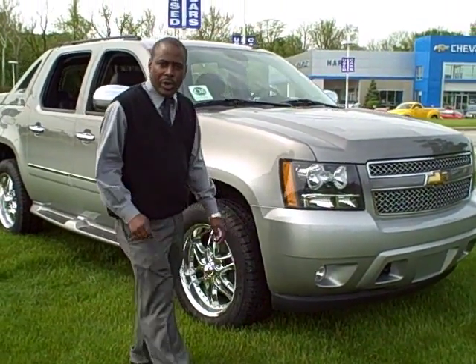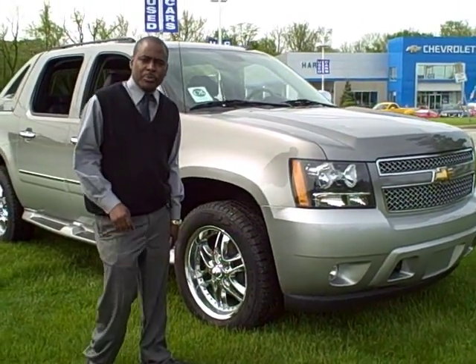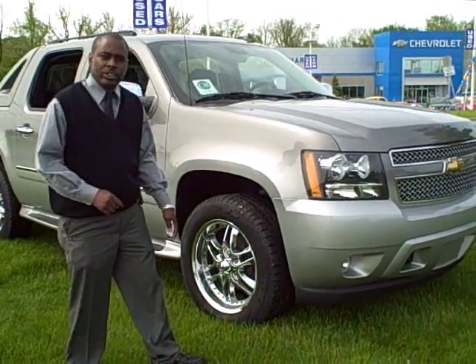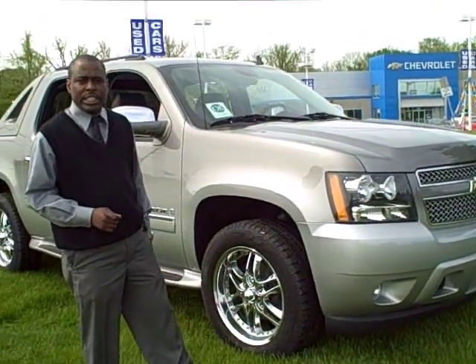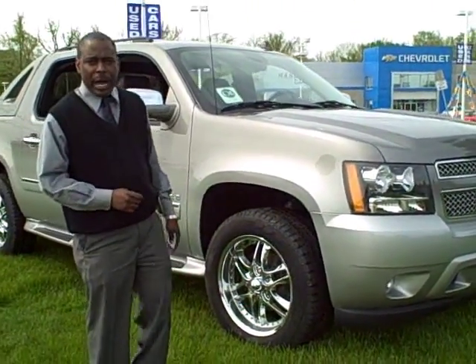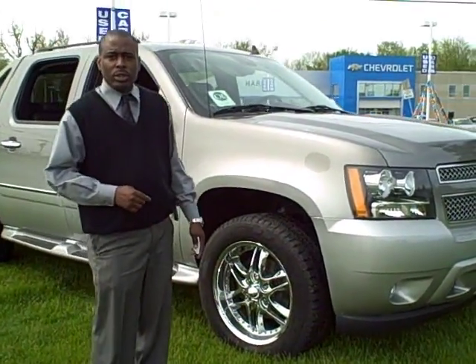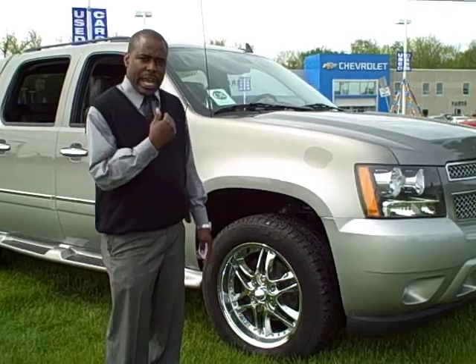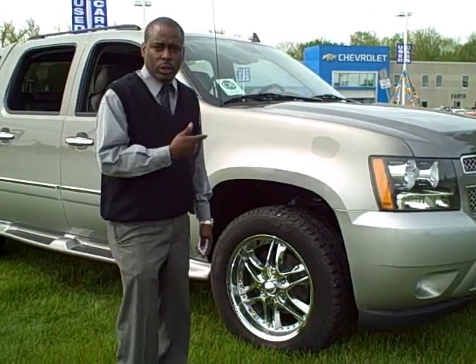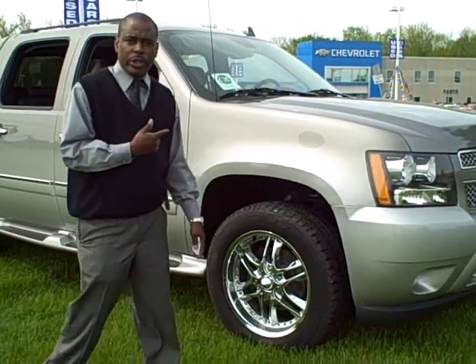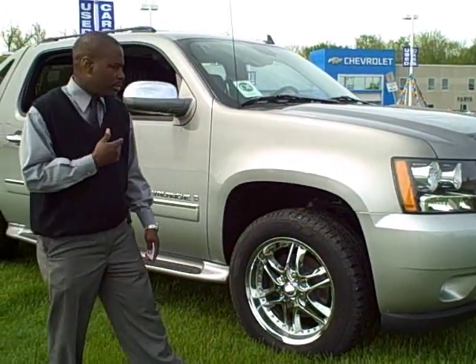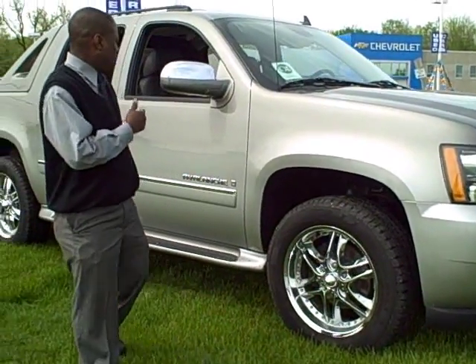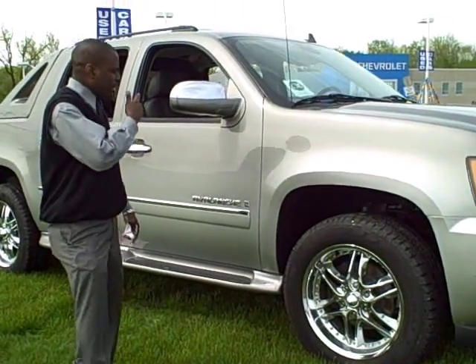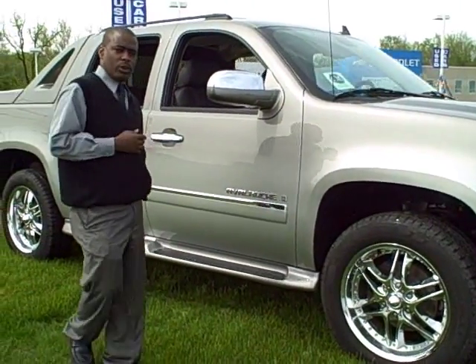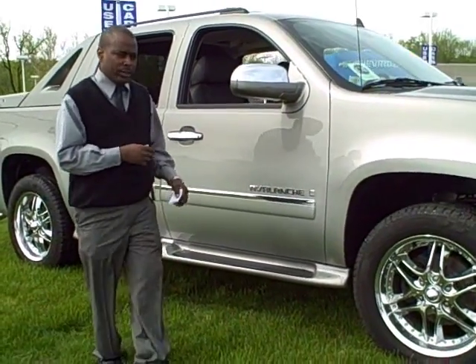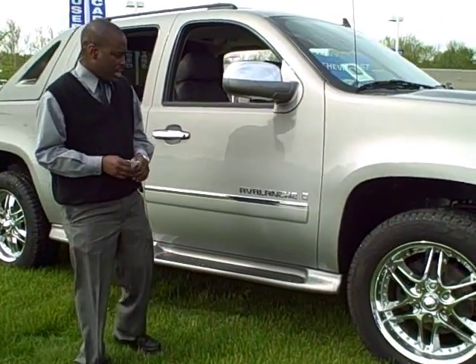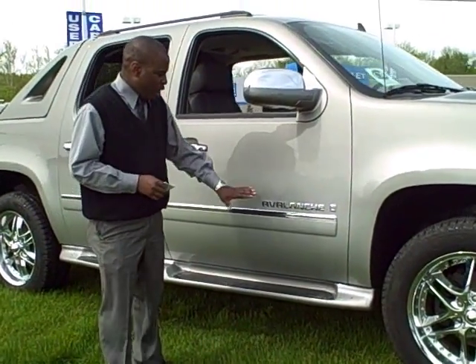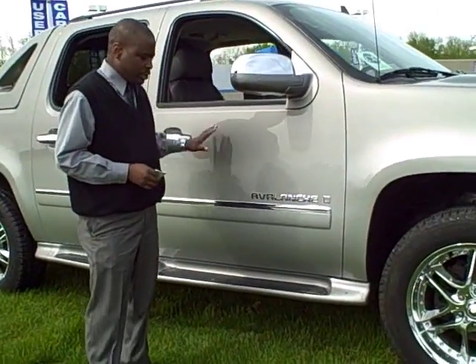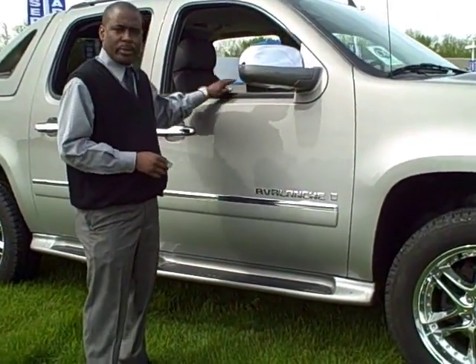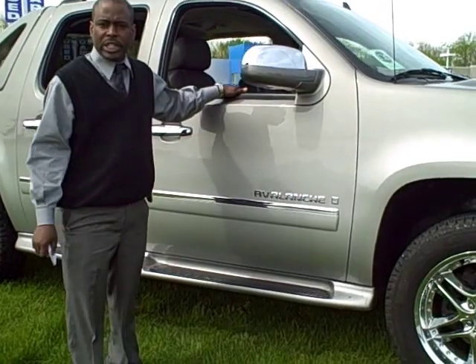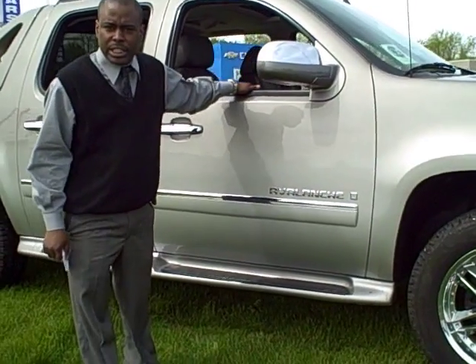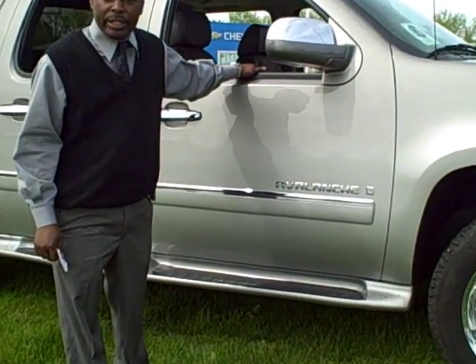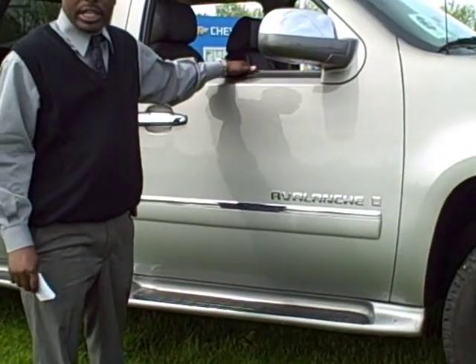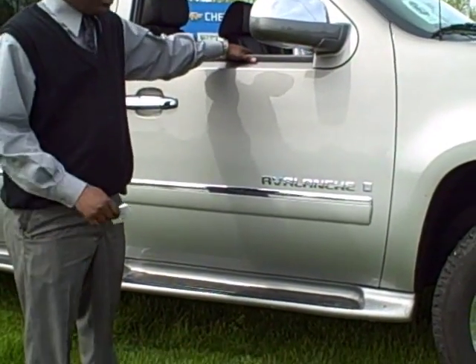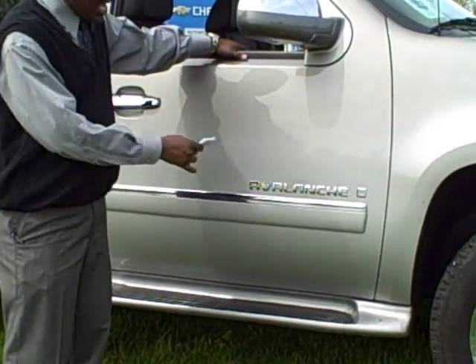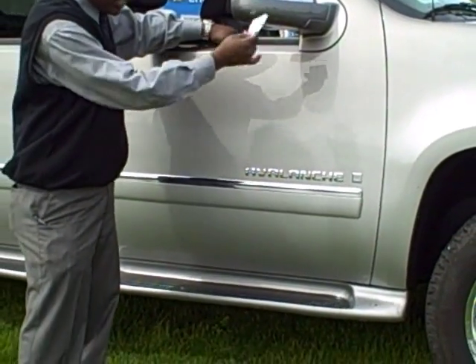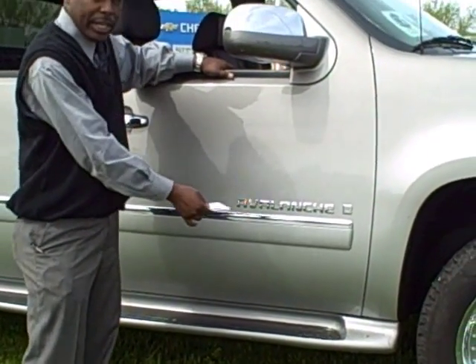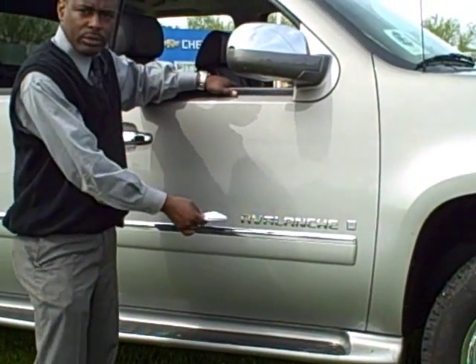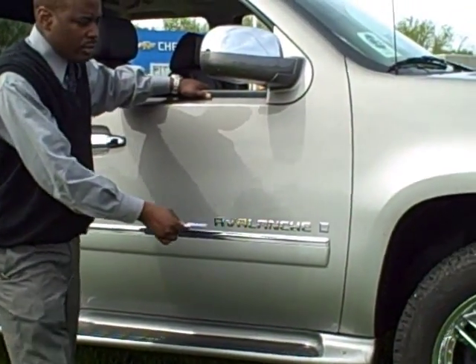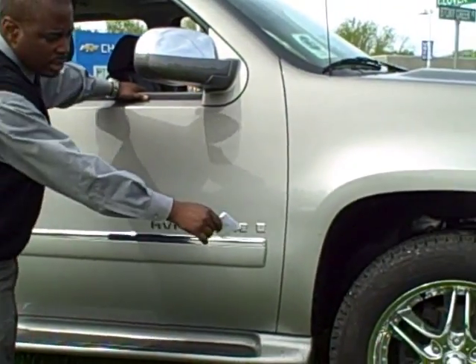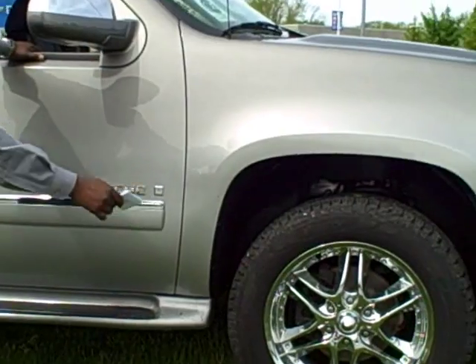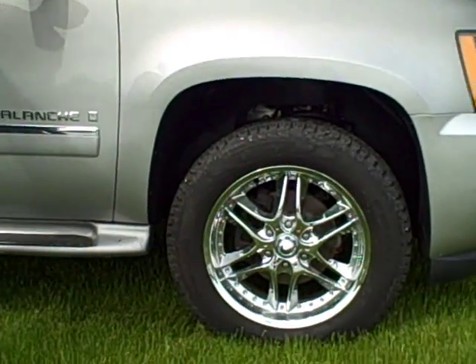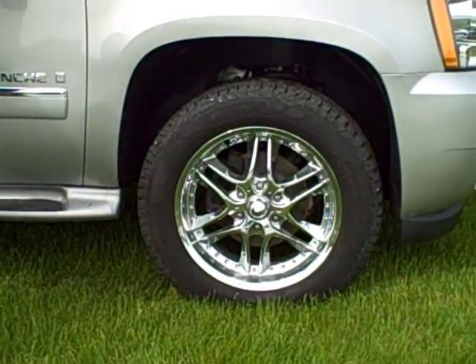We added this package to the LTZ model, so it'll have the chrome grille and the chrome mirrors and all the extra trim that comes with the LTZ package. We did add the faded paint and the aluminum wheels.